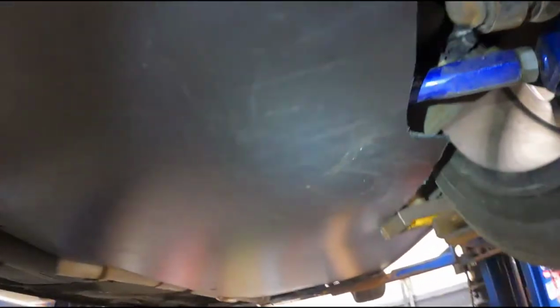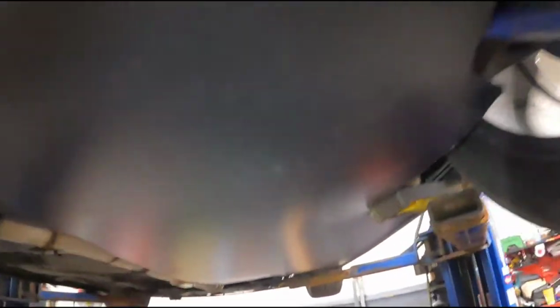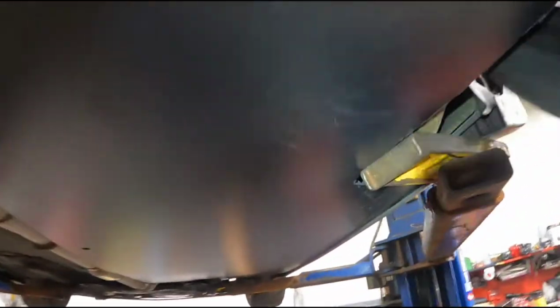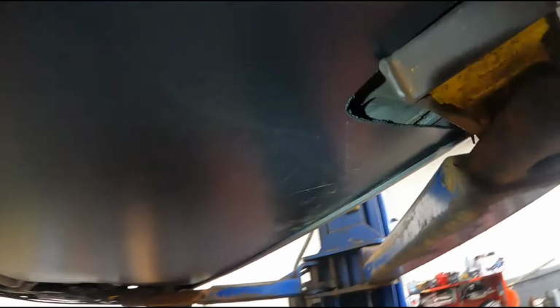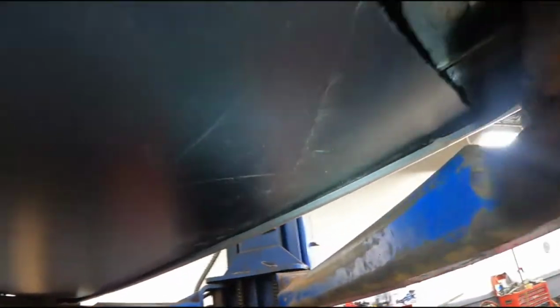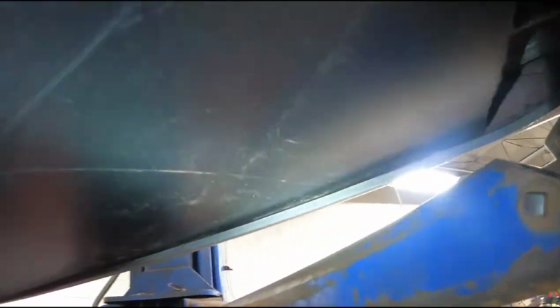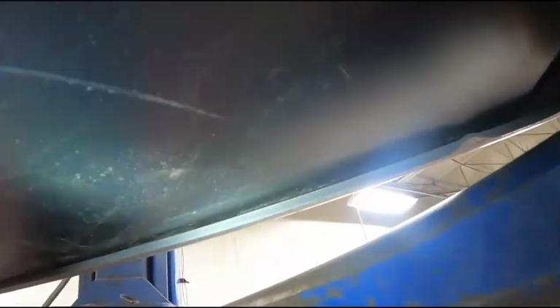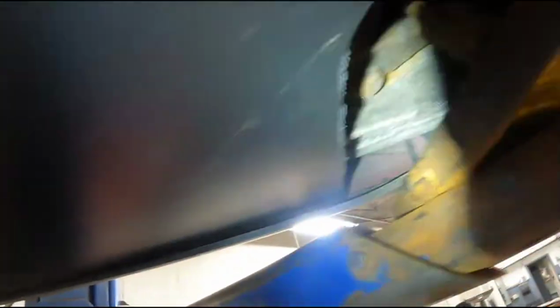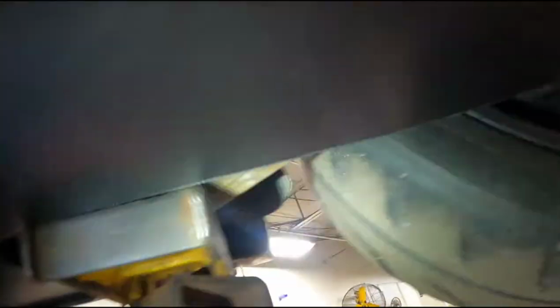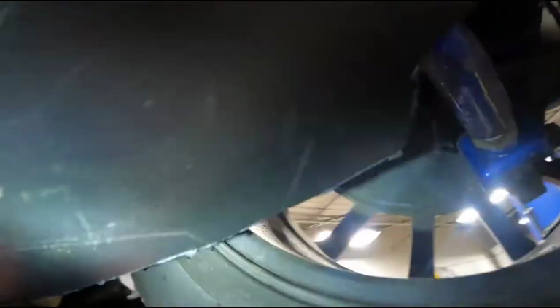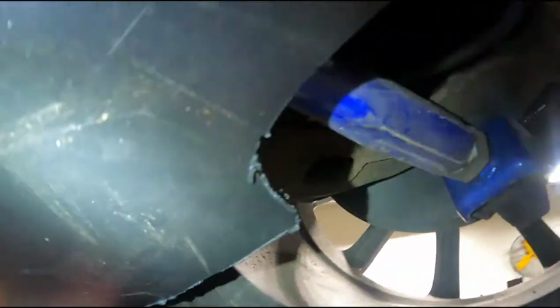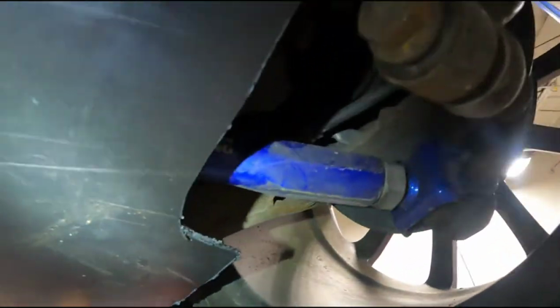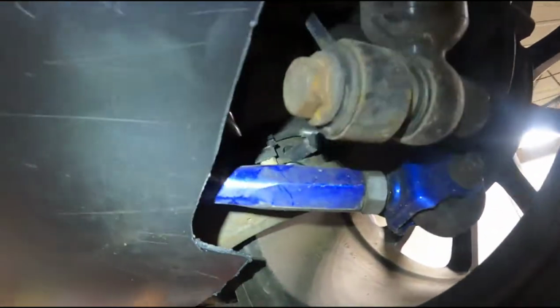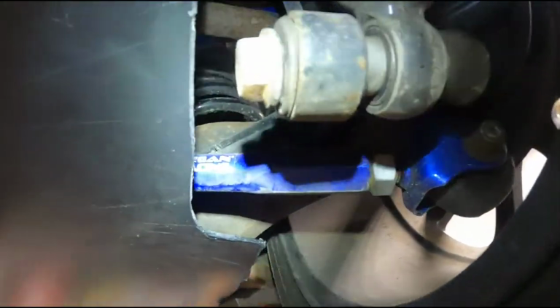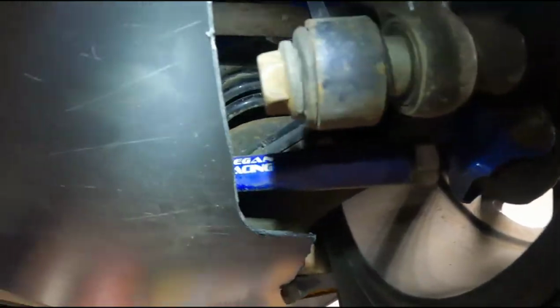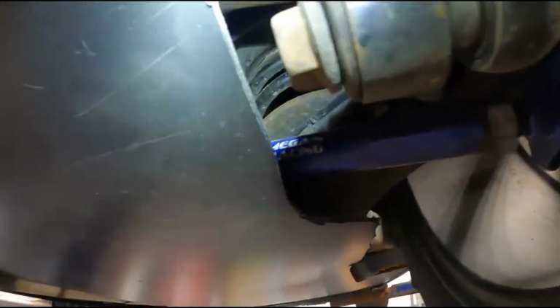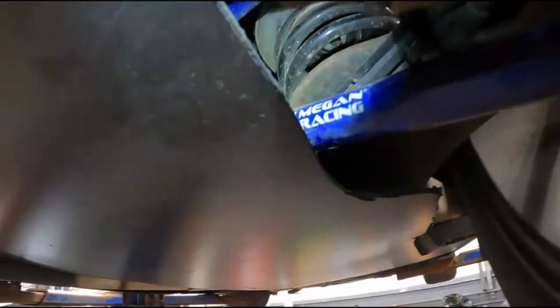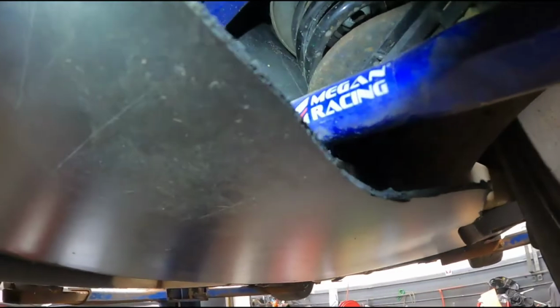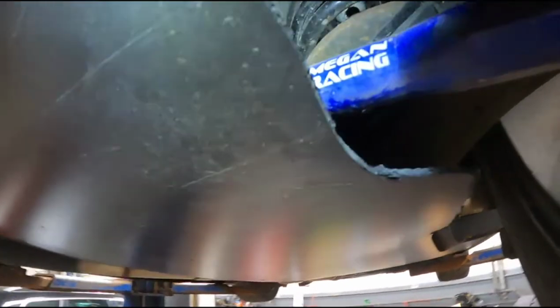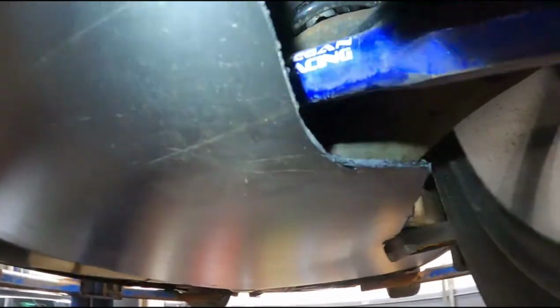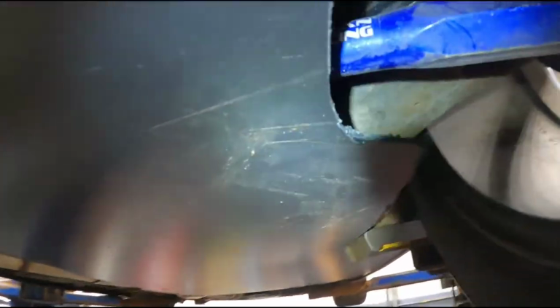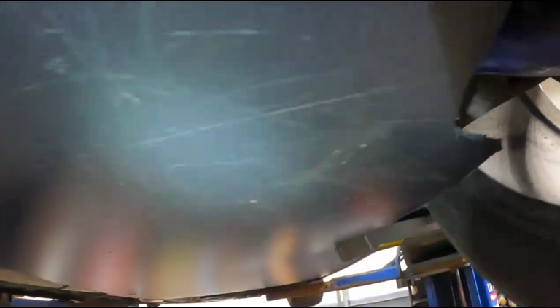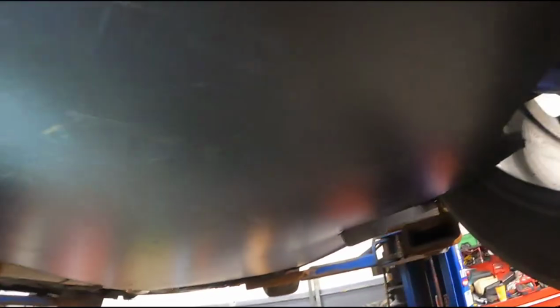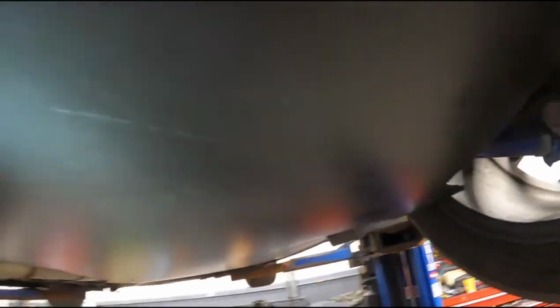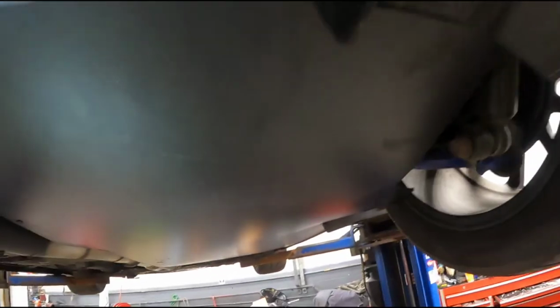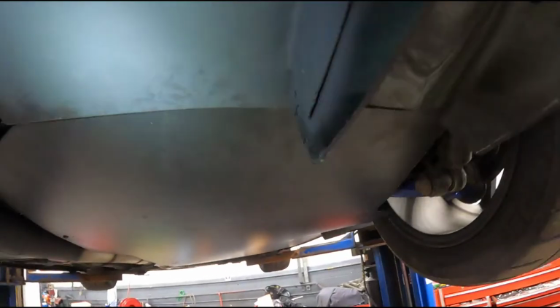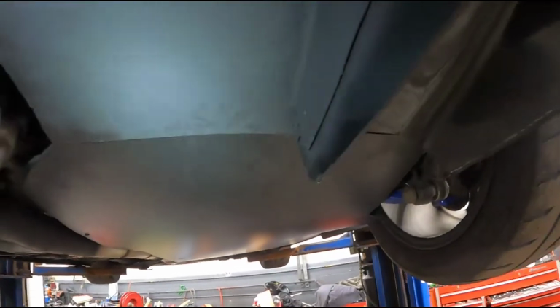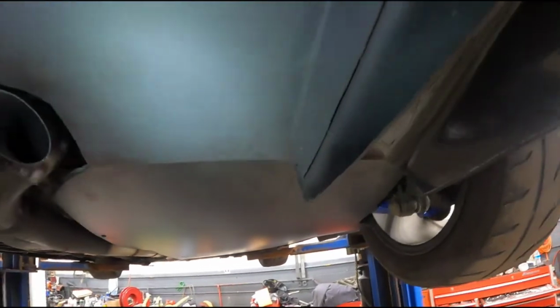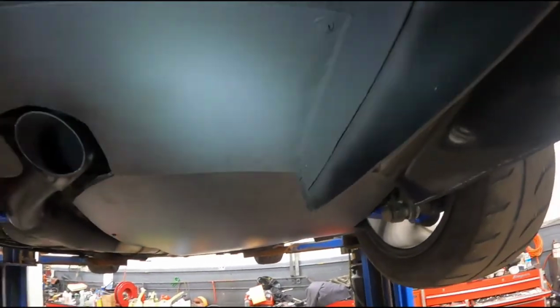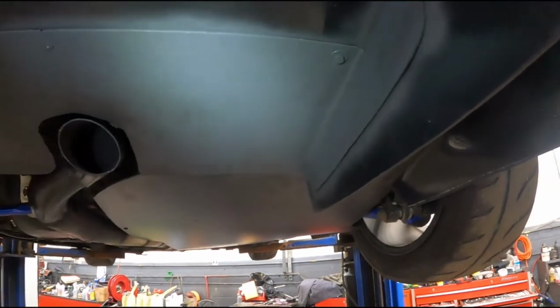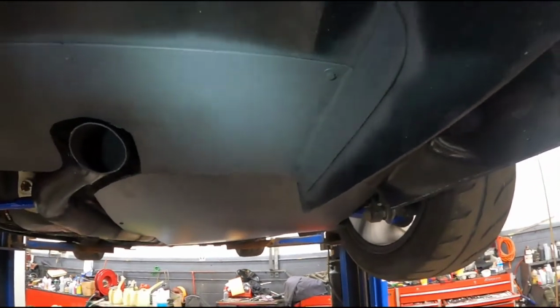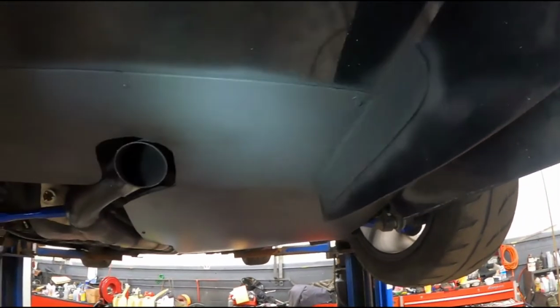Cut this away and it tucks right up here. The suspension is lightly resting on it, but it's not really causing a problem. As soon as the car goes on the ground it'll be fine, and this is a pretty smooth progression to the diffuser.